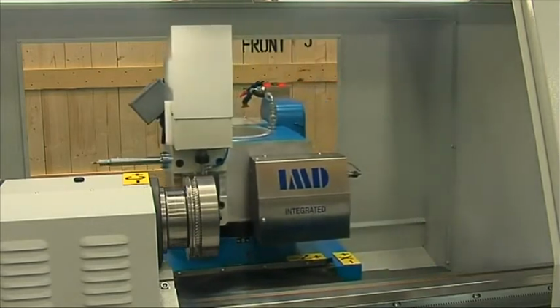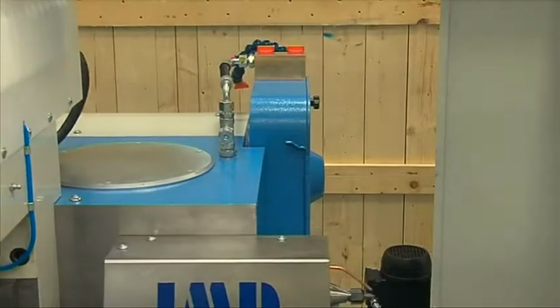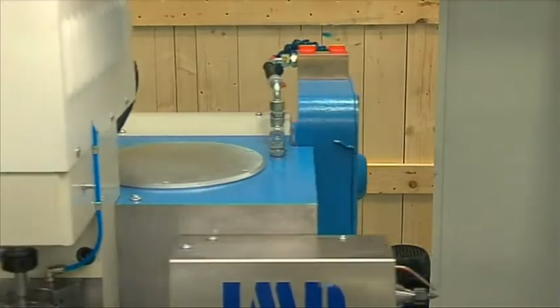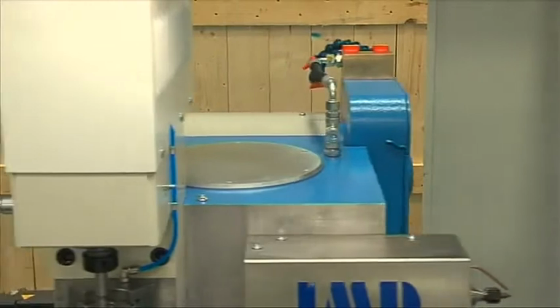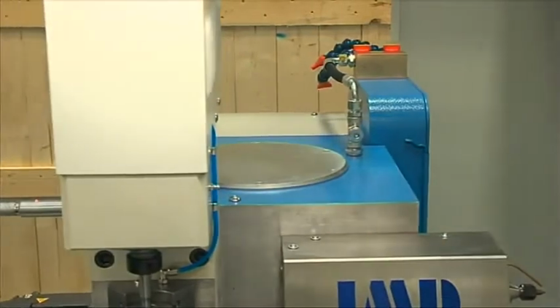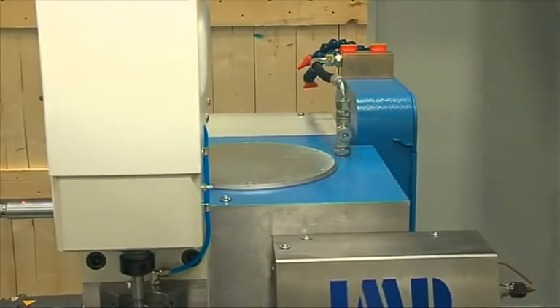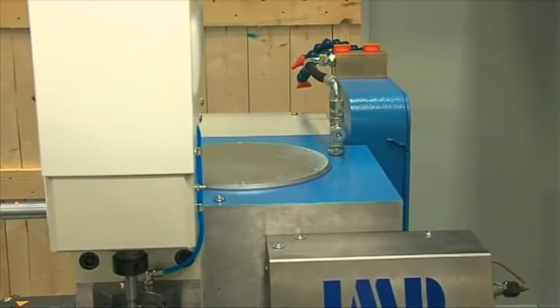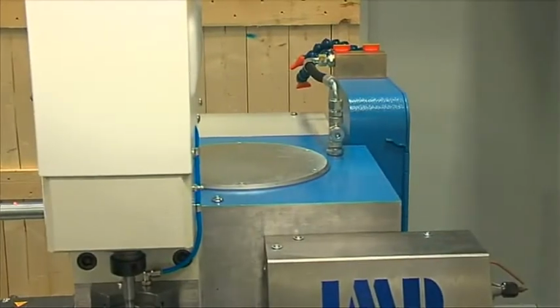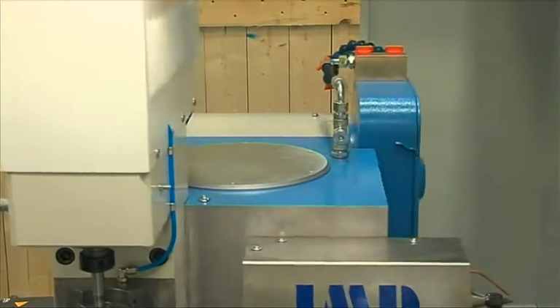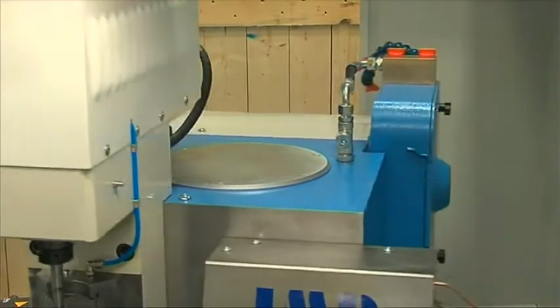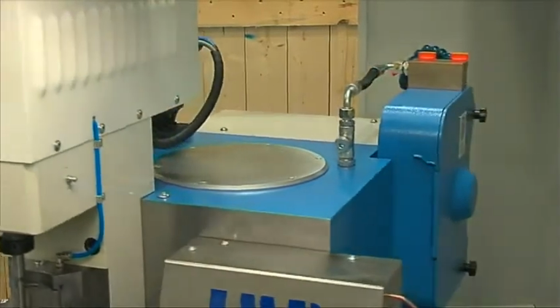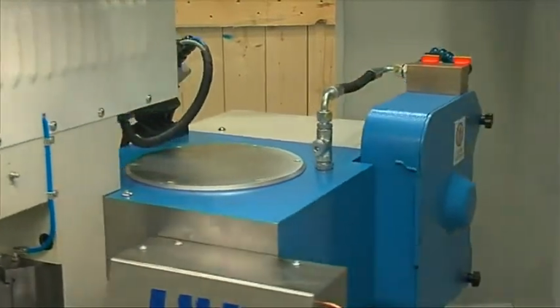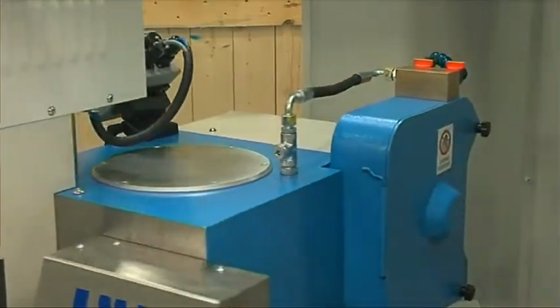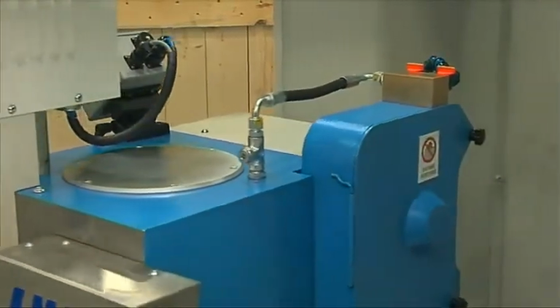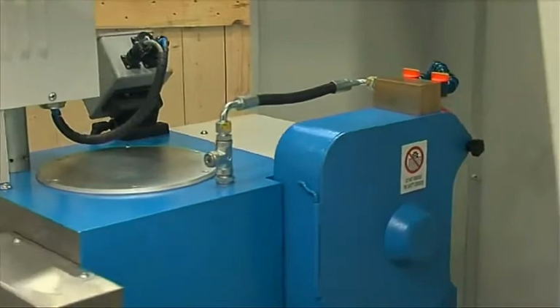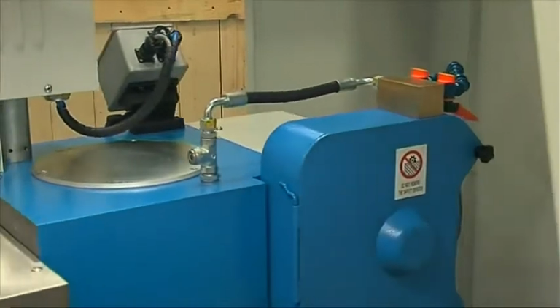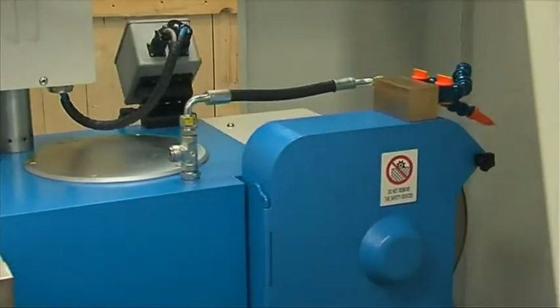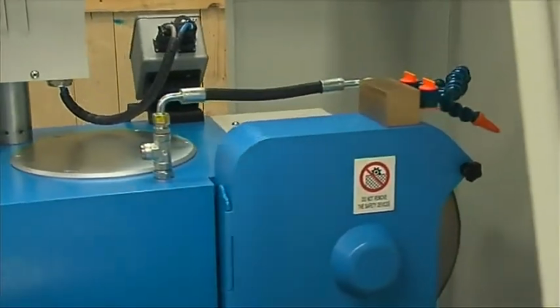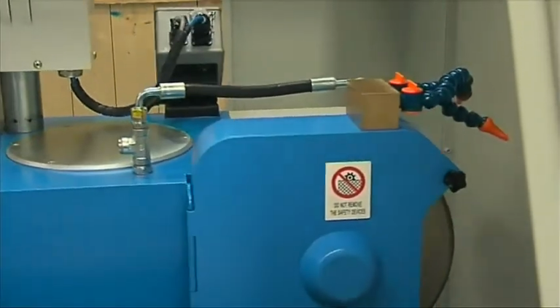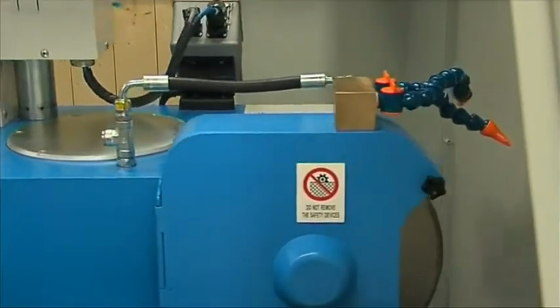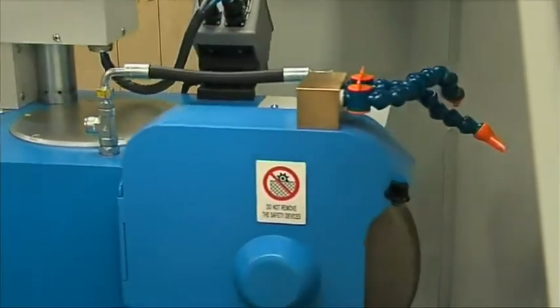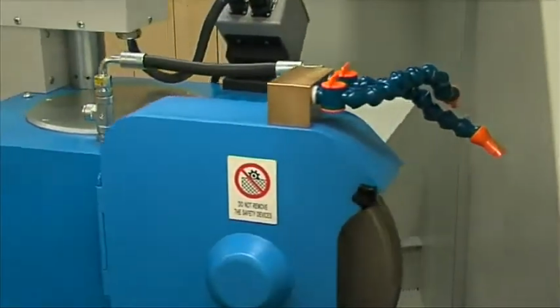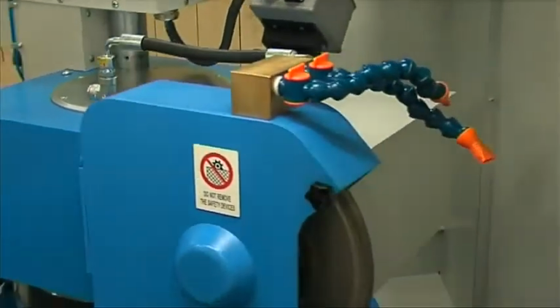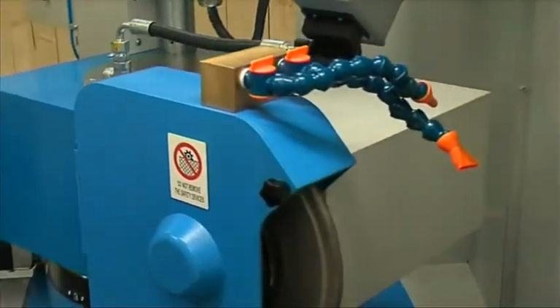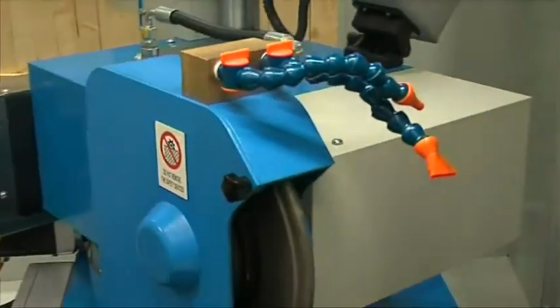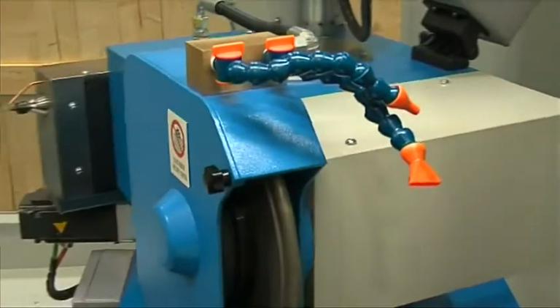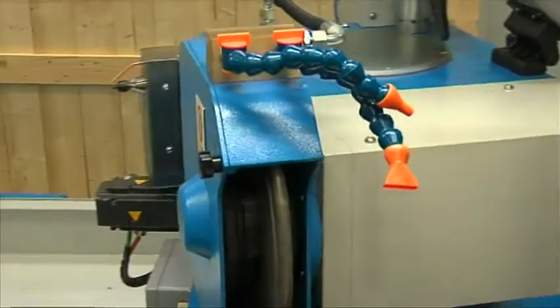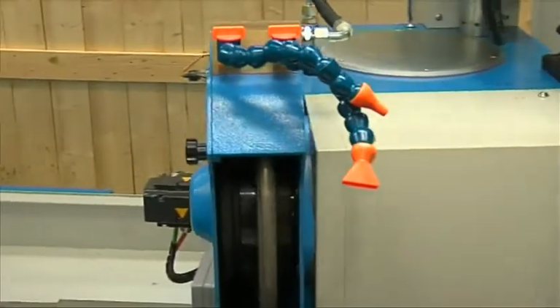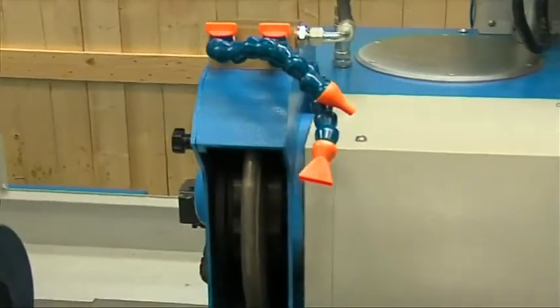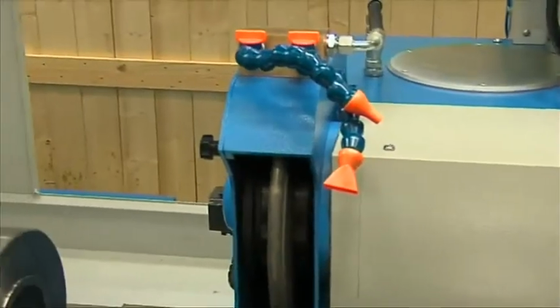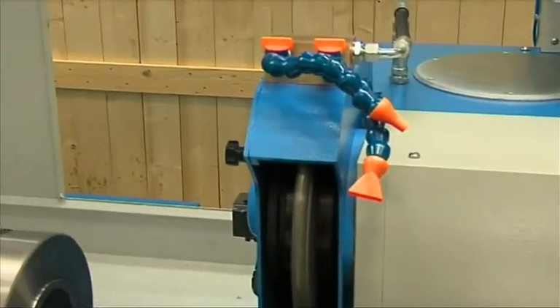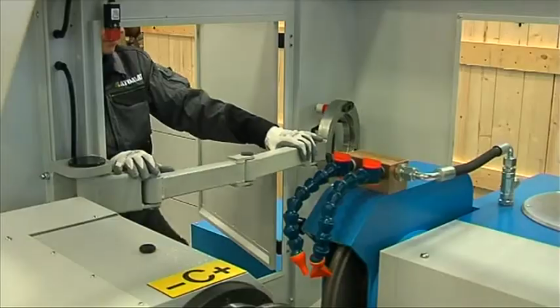Each operation can then be performed by a simple turret rotation controlled by PLC without any setting or assembling from the operator. On one side of the turret is located the grinding wheel head, with a strong asynchronous electrospindle regulated by inverter.